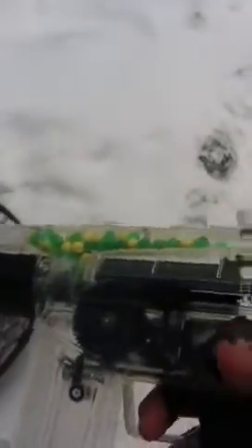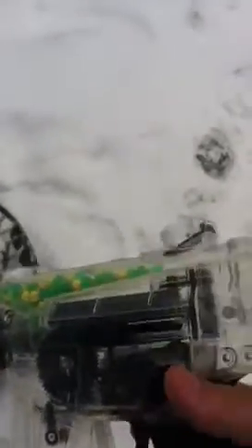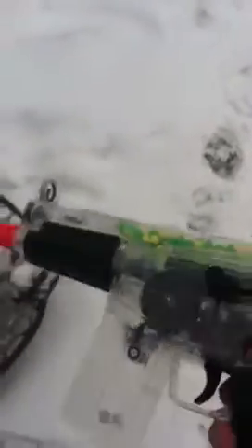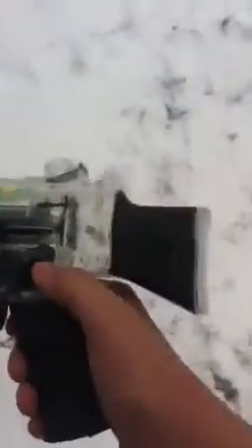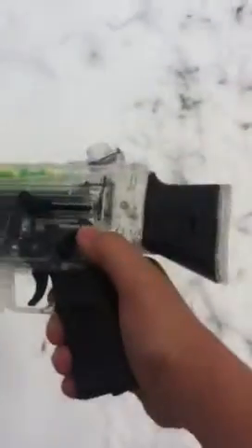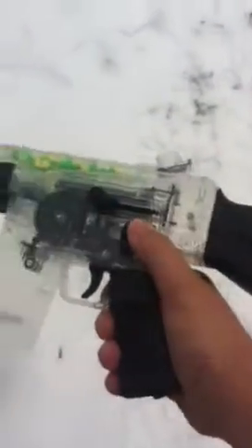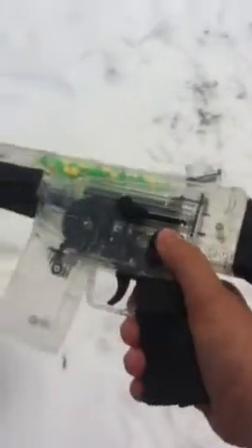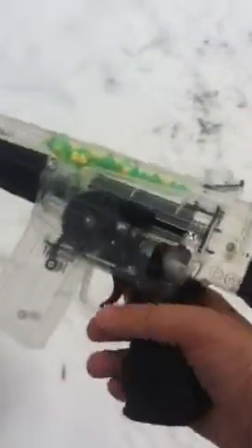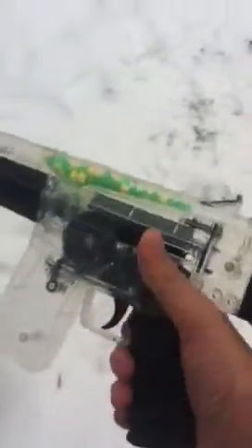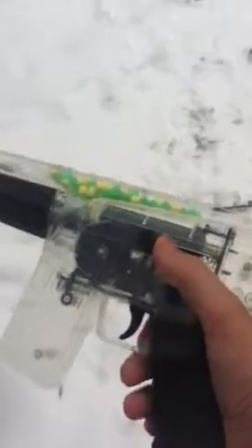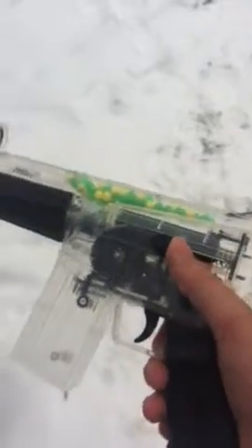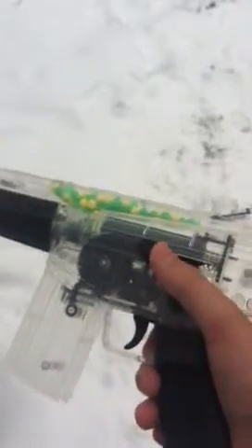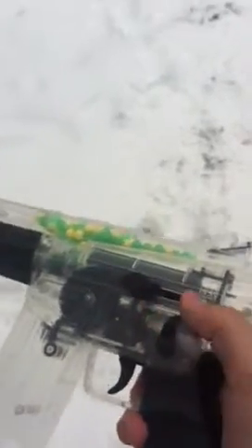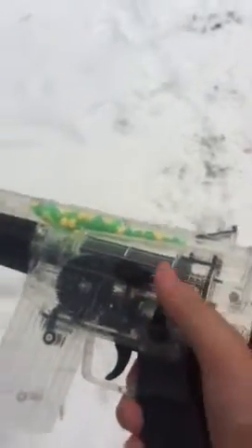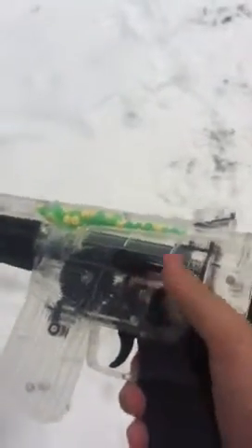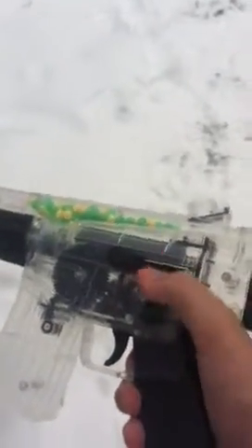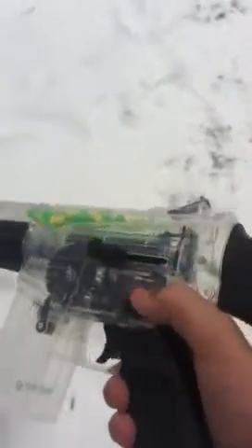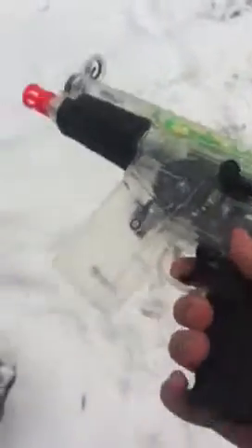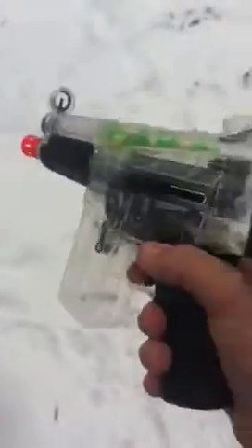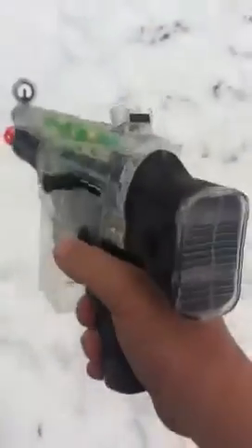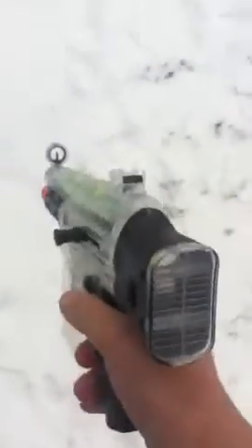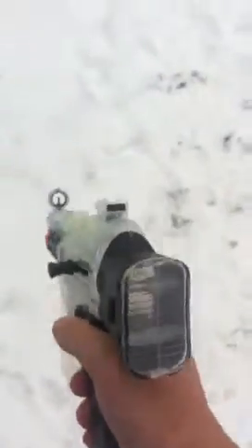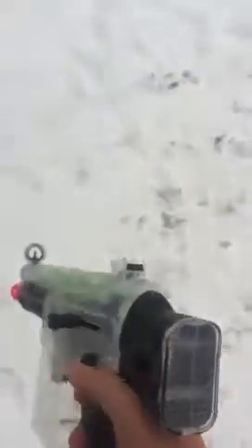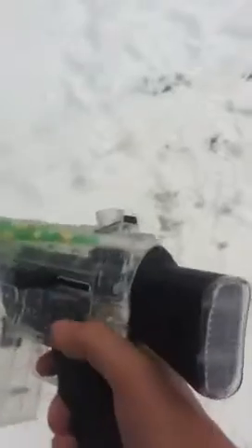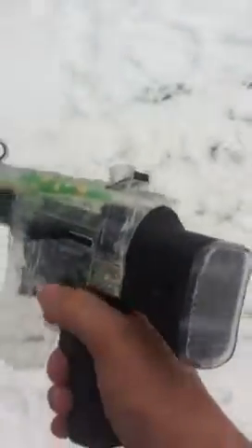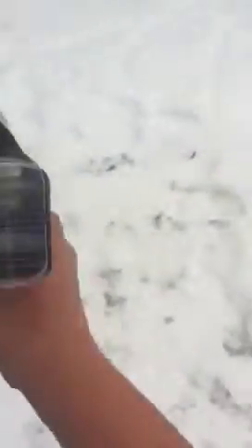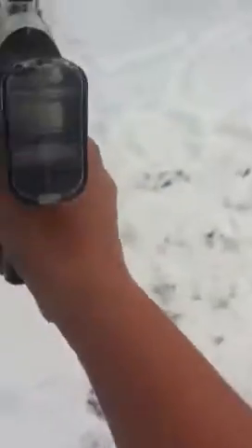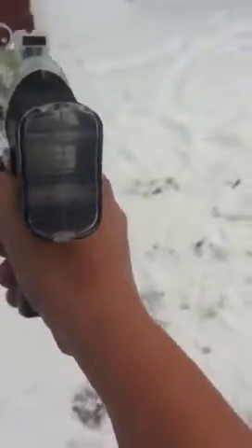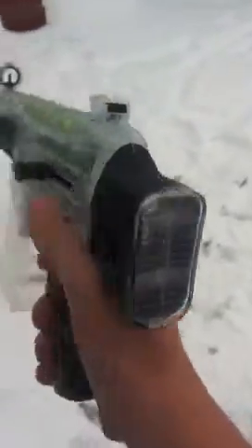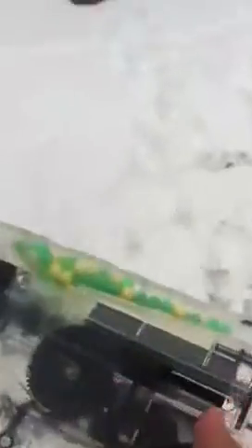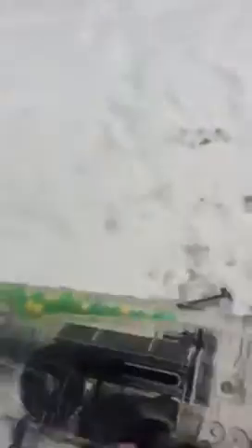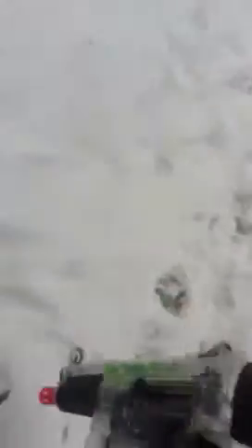So, basically, to fire it, you just push this forward and then cock that back. Now, to do automatic, you just push this down and then you can shoot.